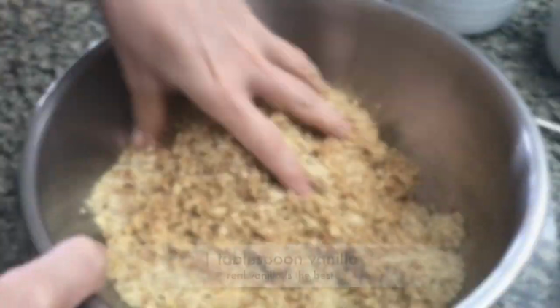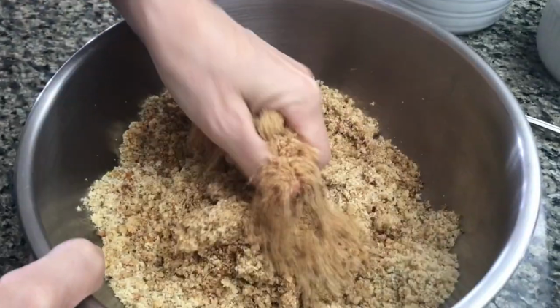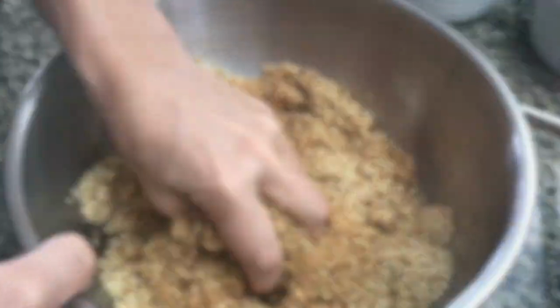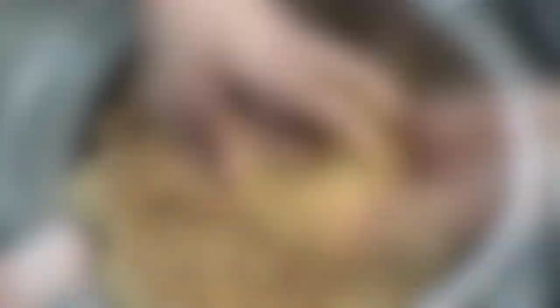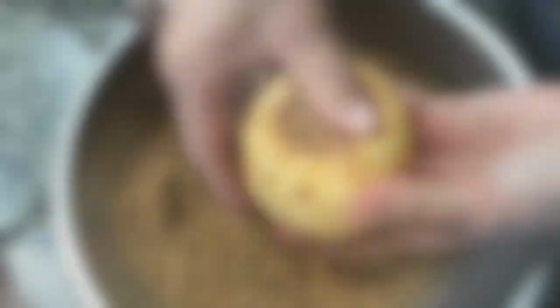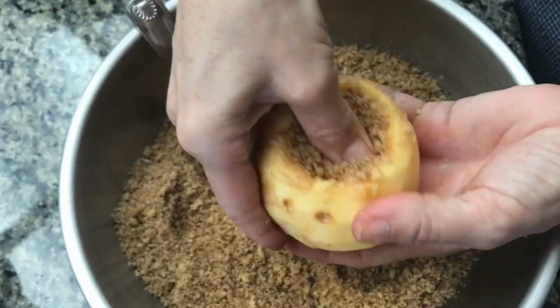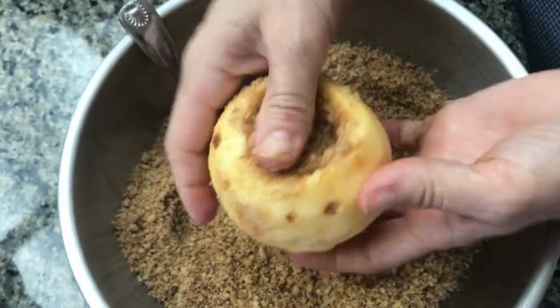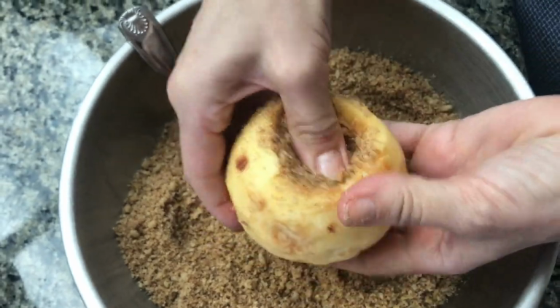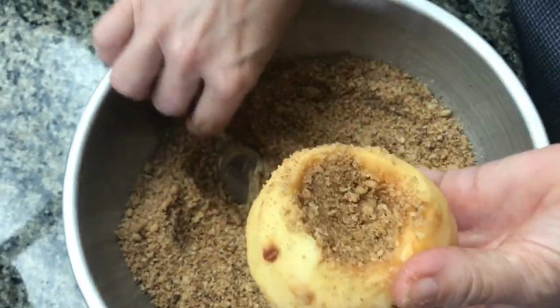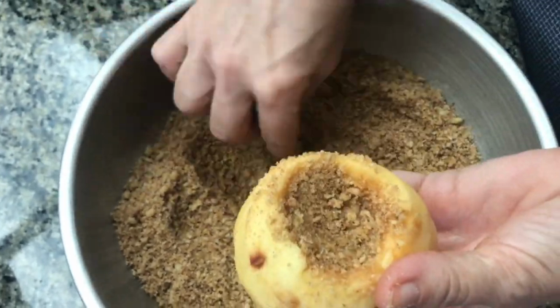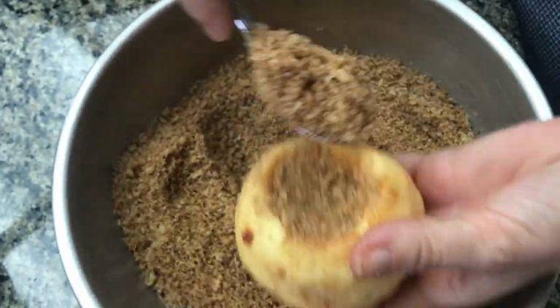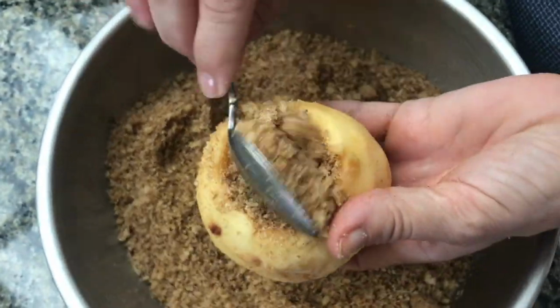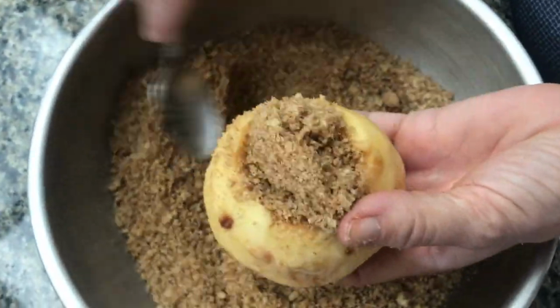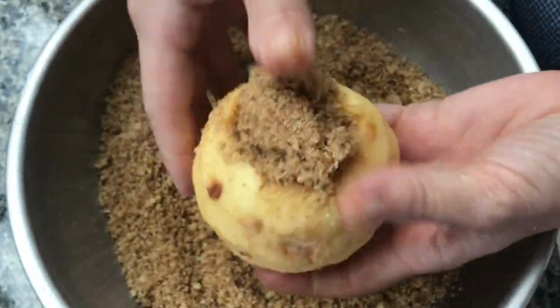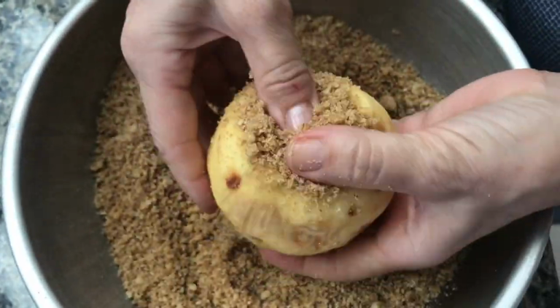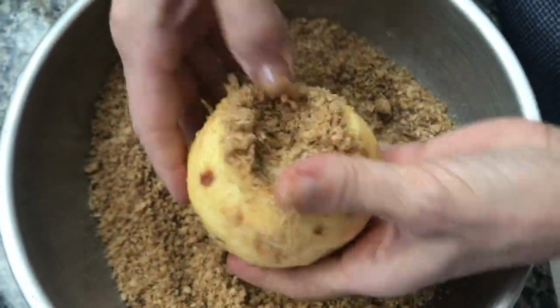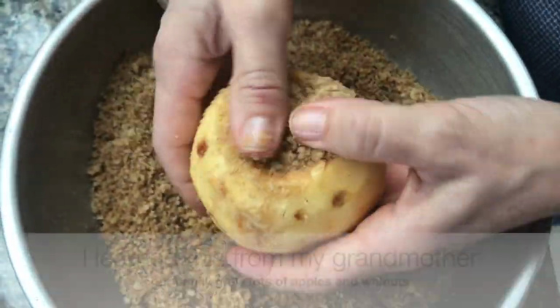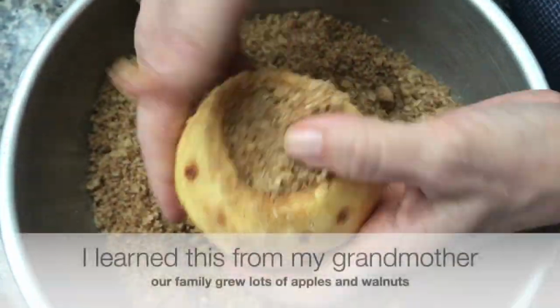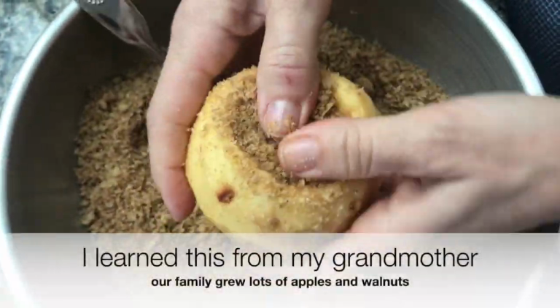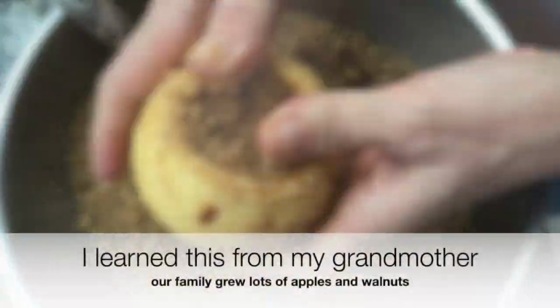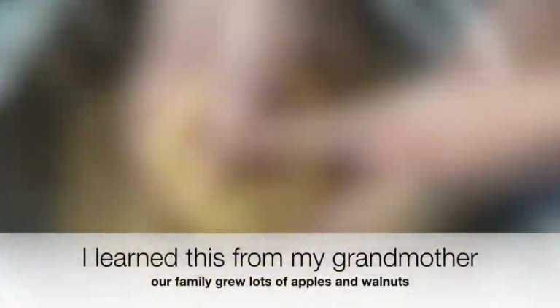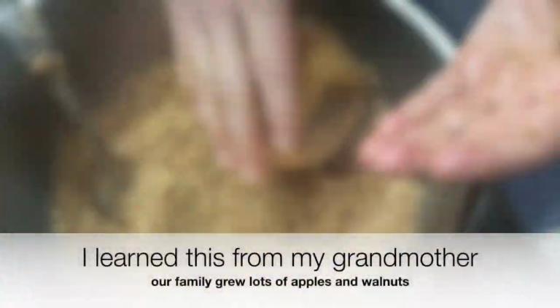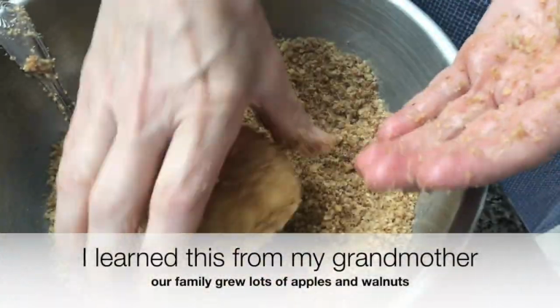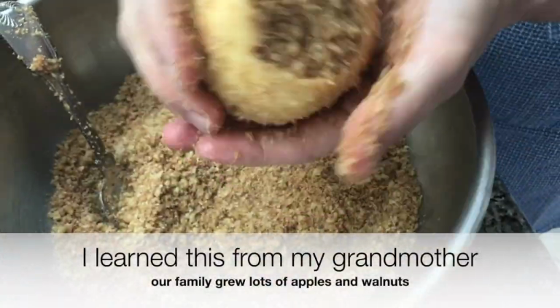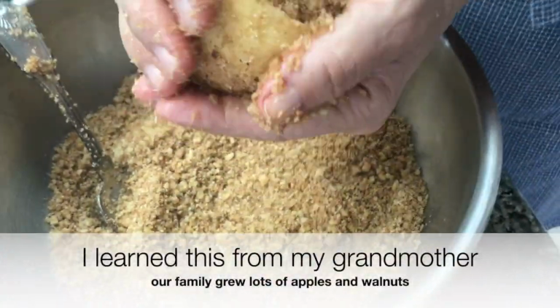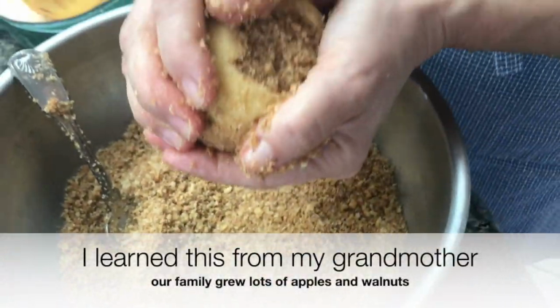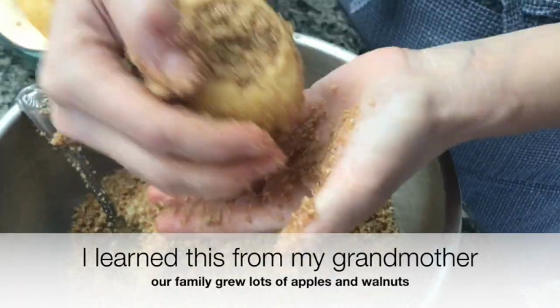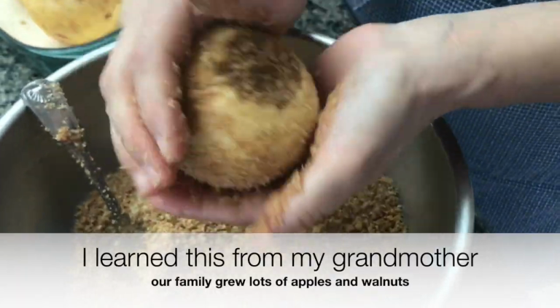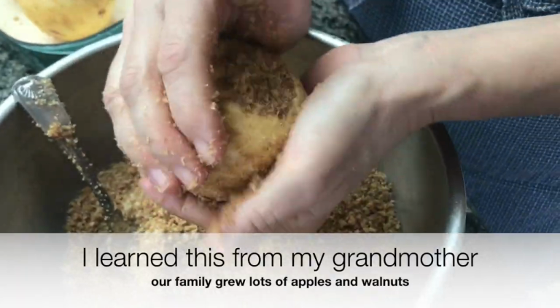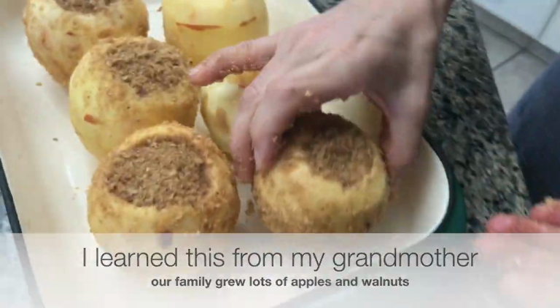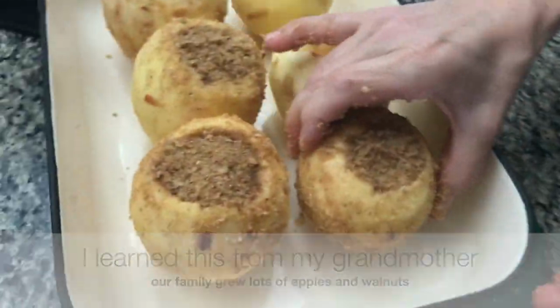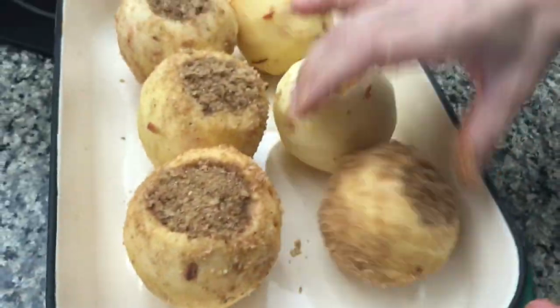Mix the ingredients together and stuff them well in the apples. Once done, roll the apples in this mixture and set them in a baking pan.